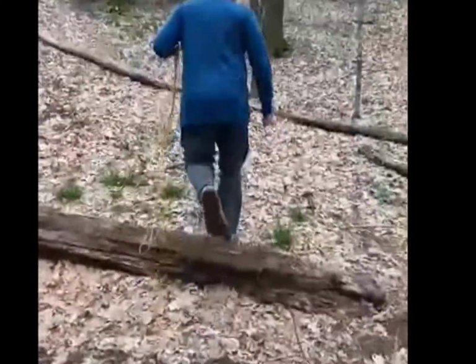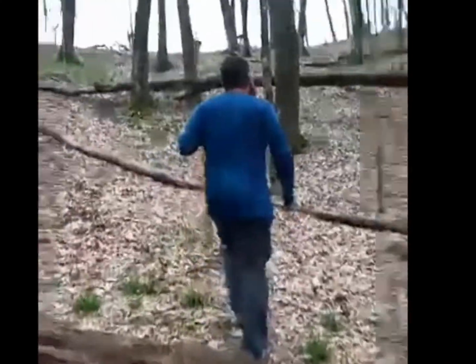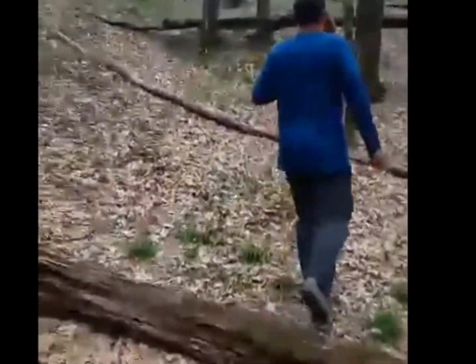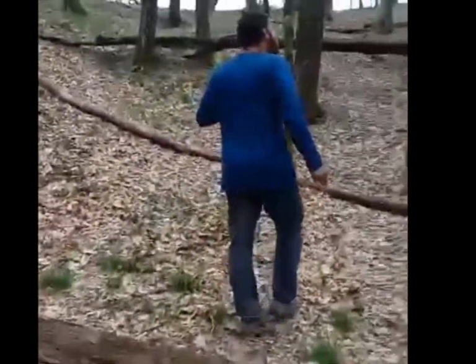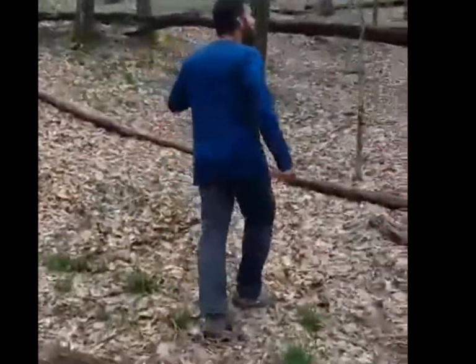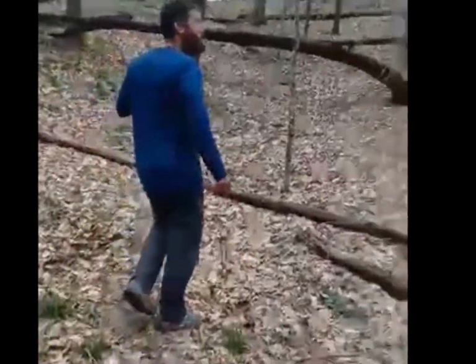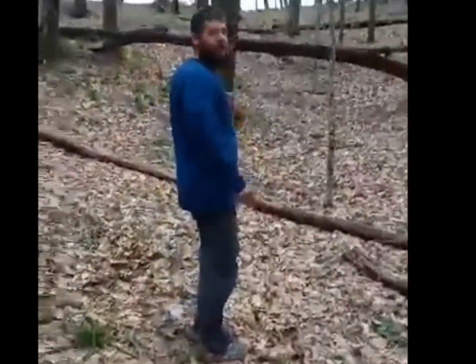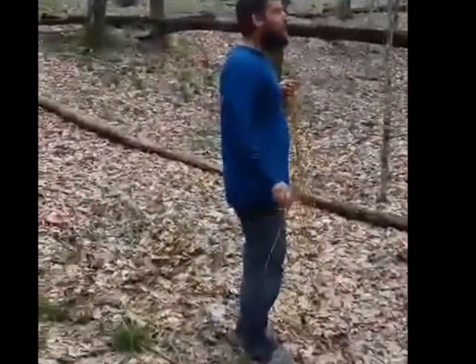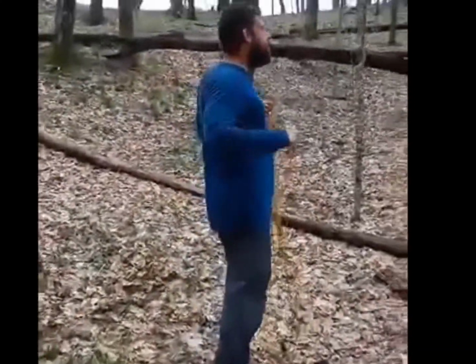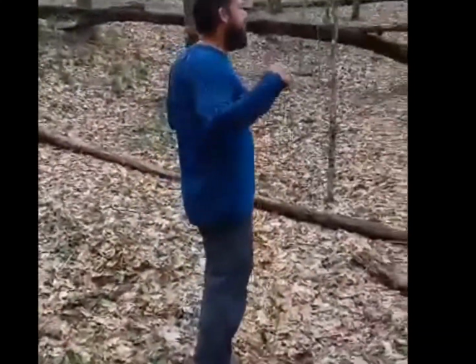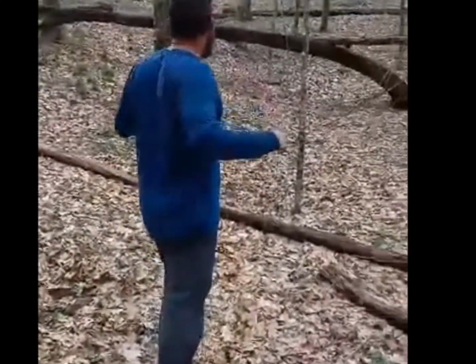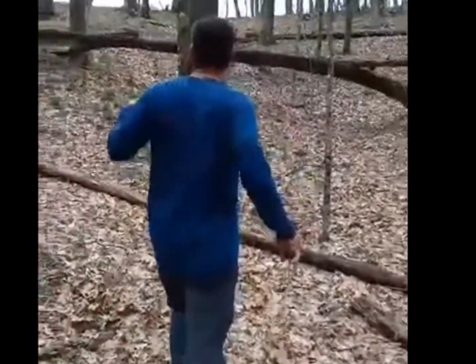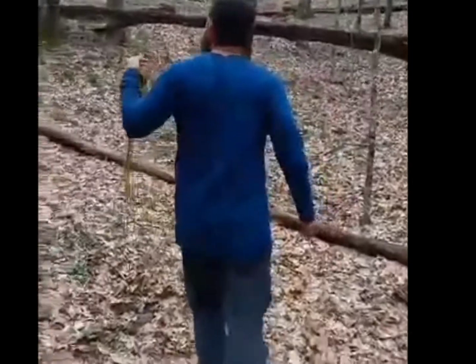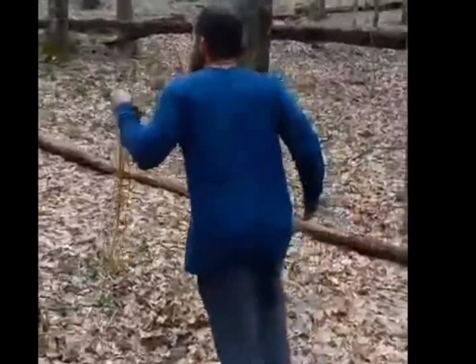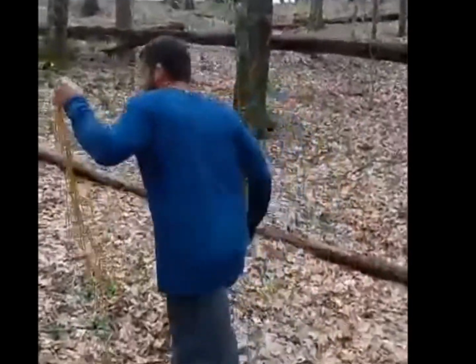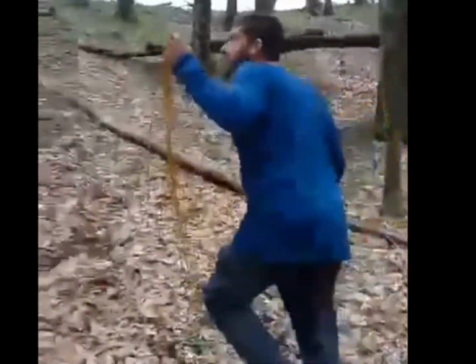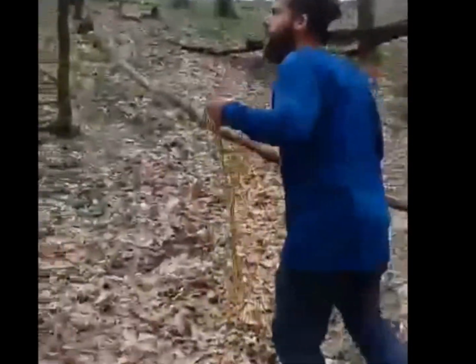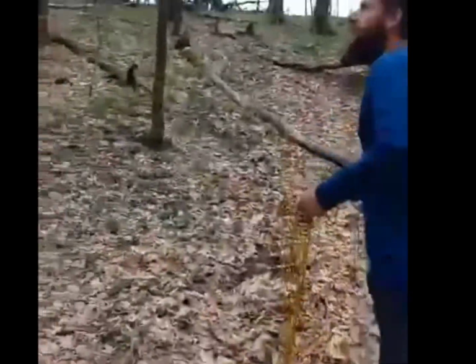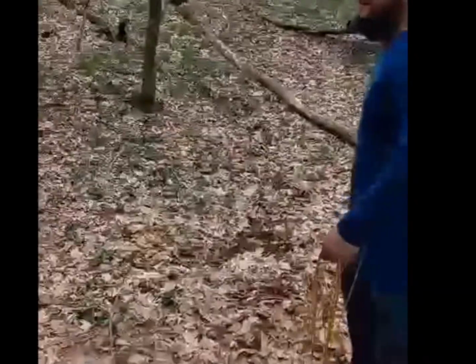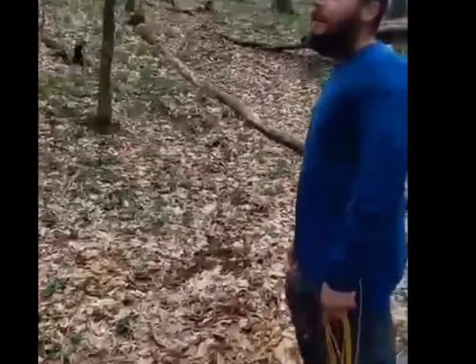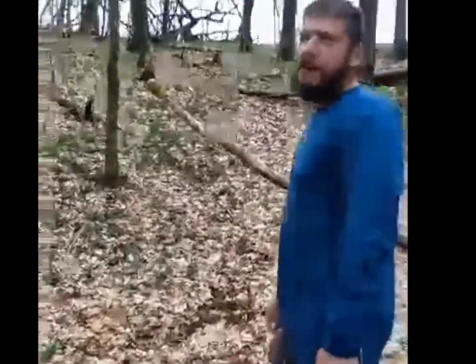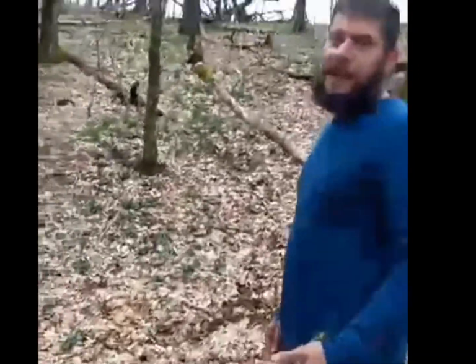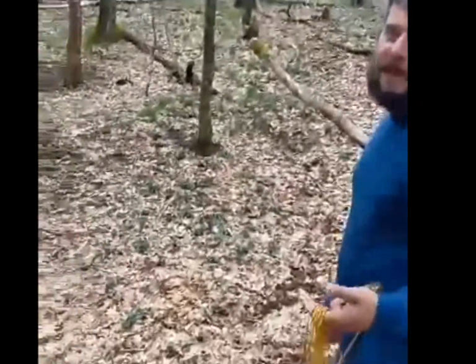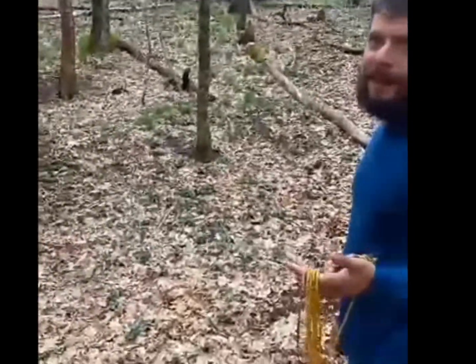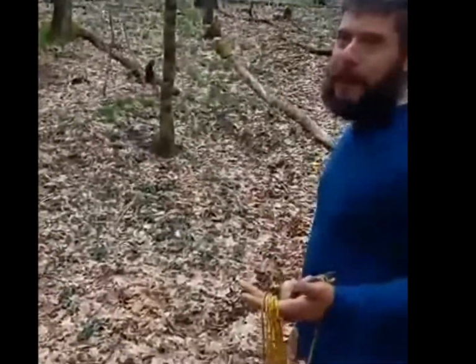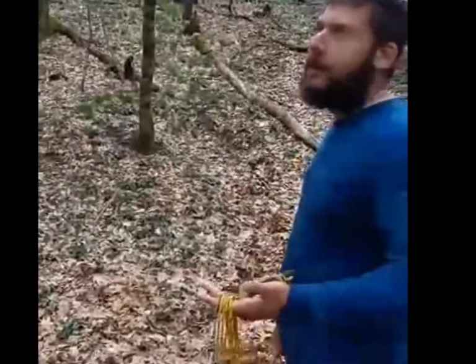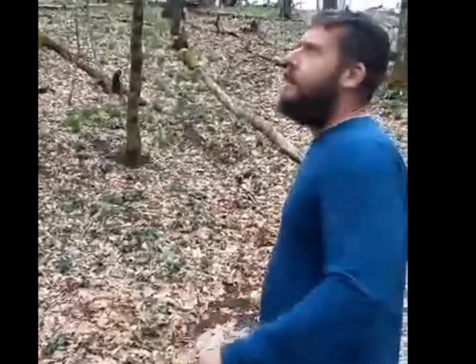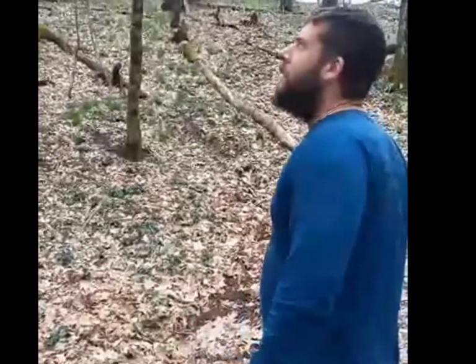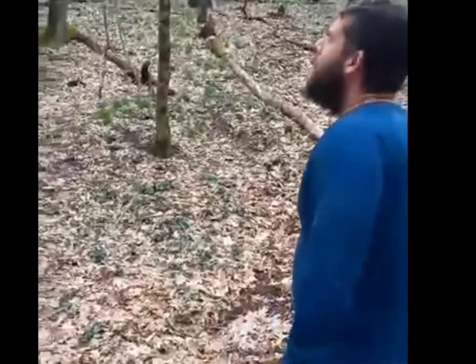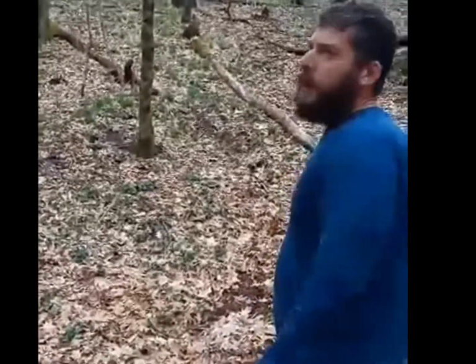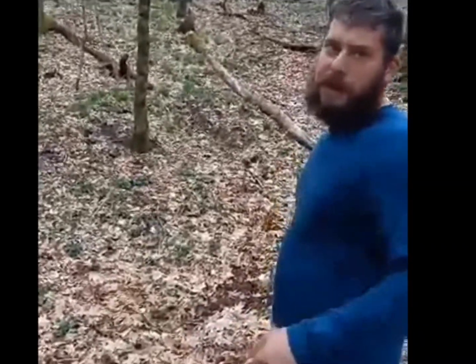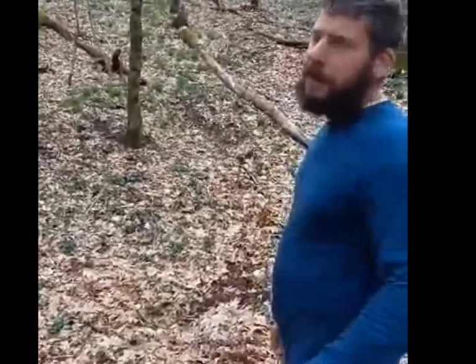Let's follow Tom on the process of hanging a bear bag. First thing that I do is find a good branch. Barry's really good at this.